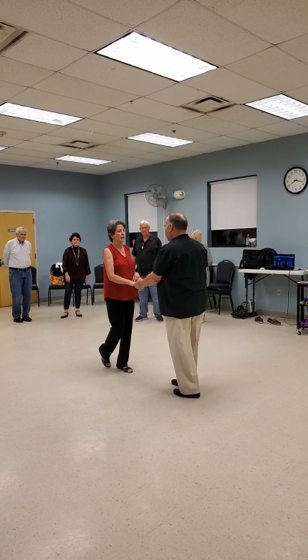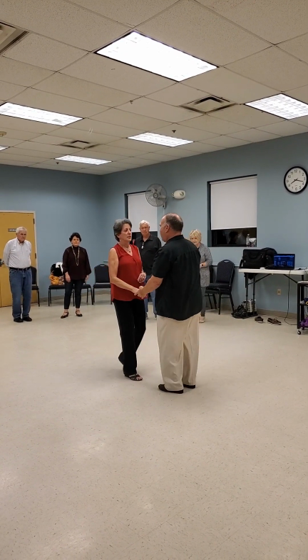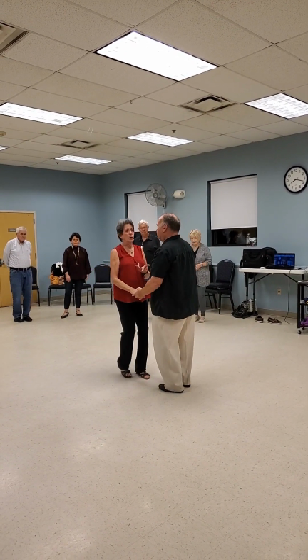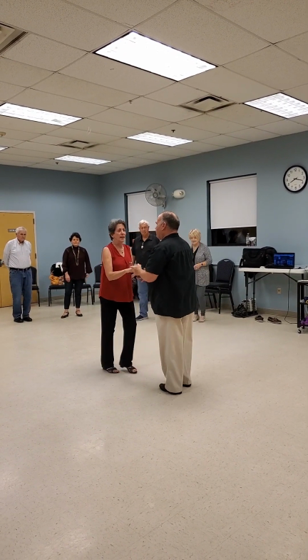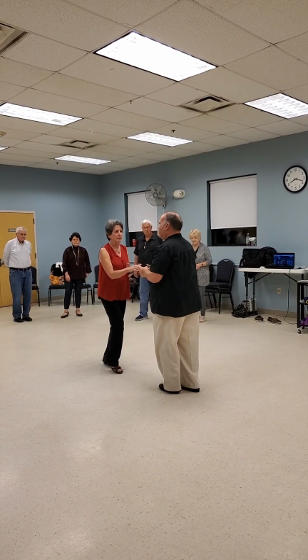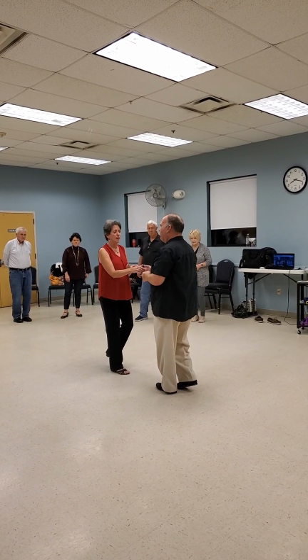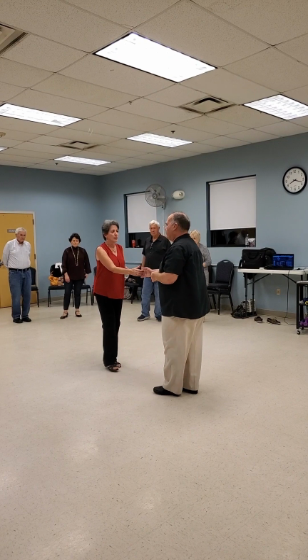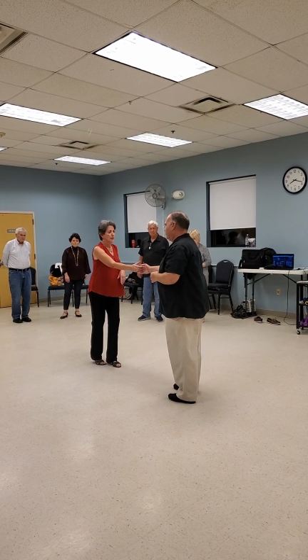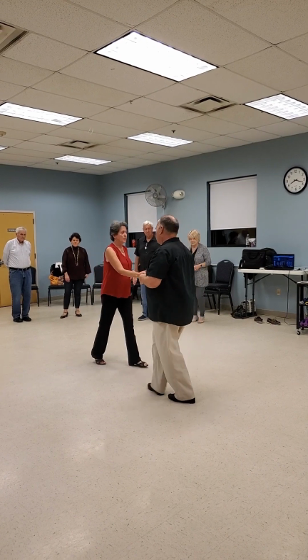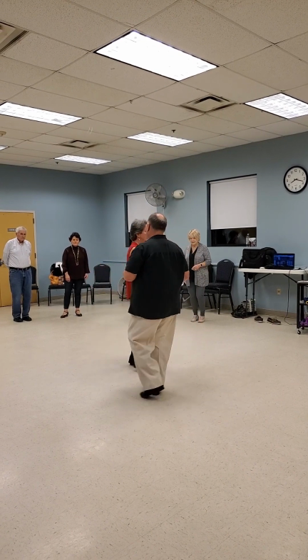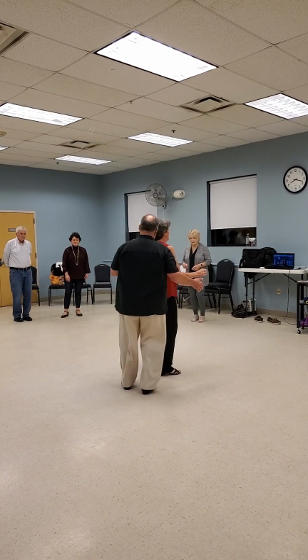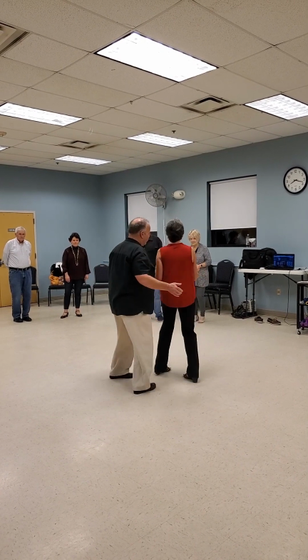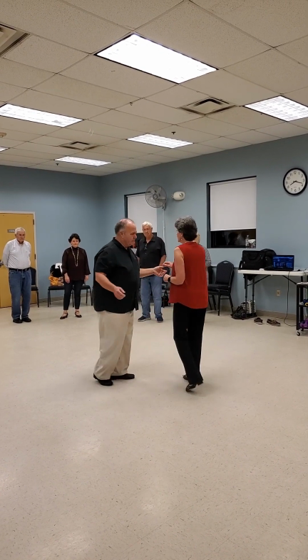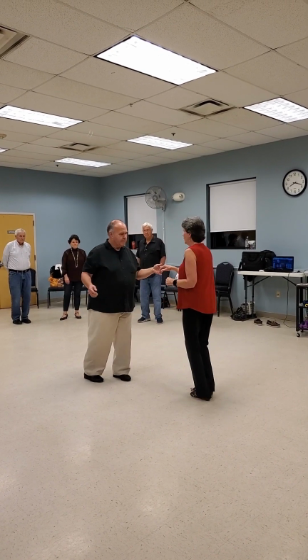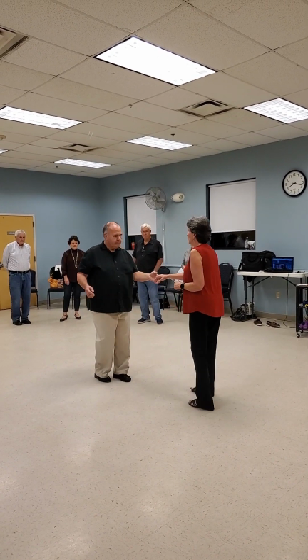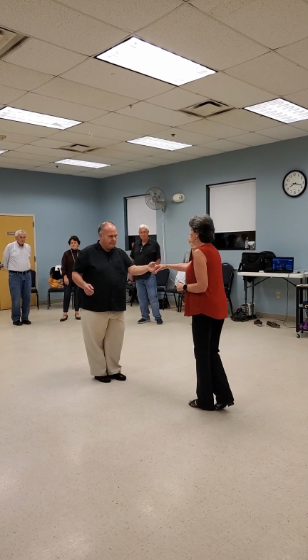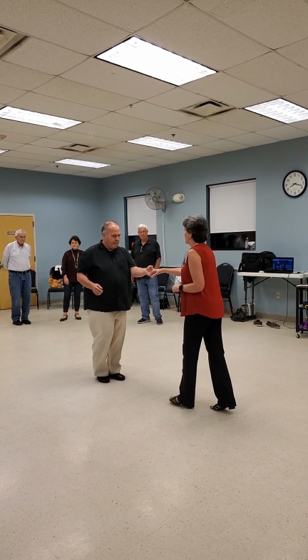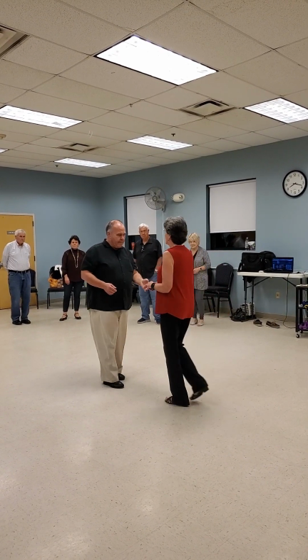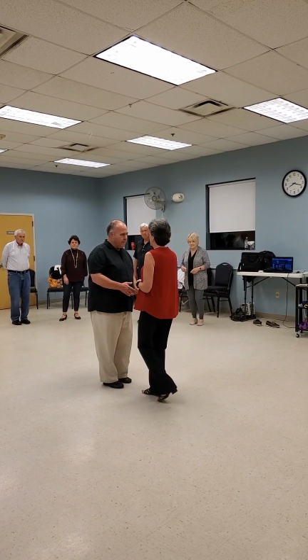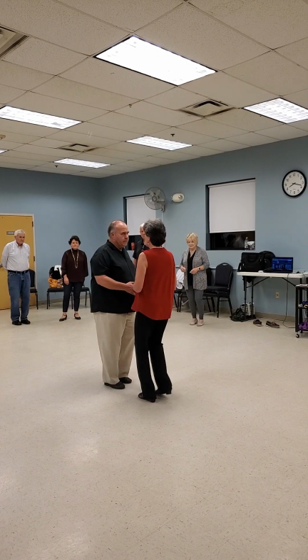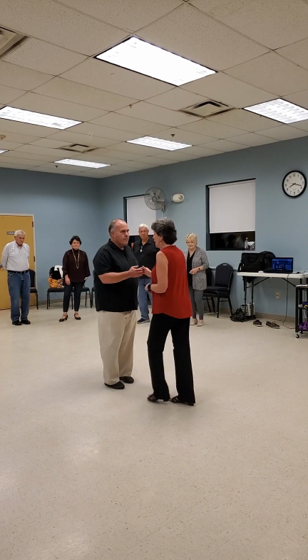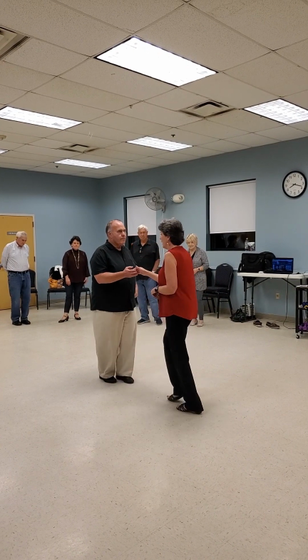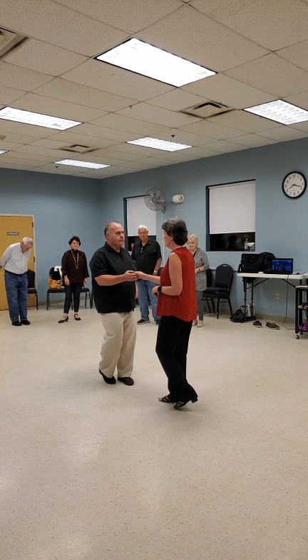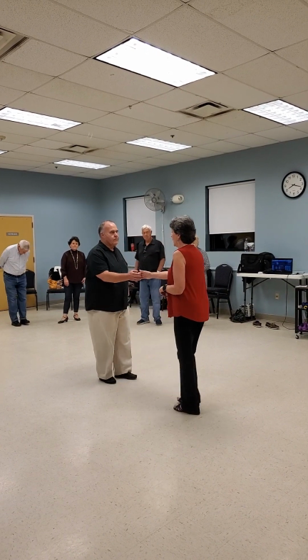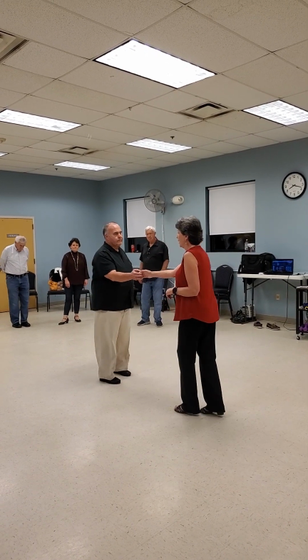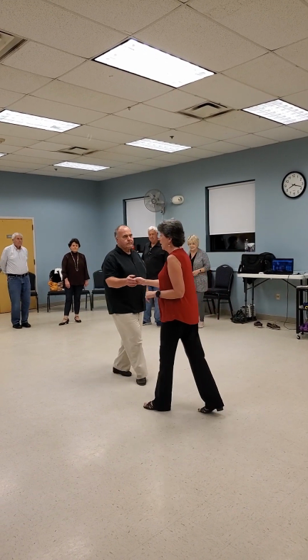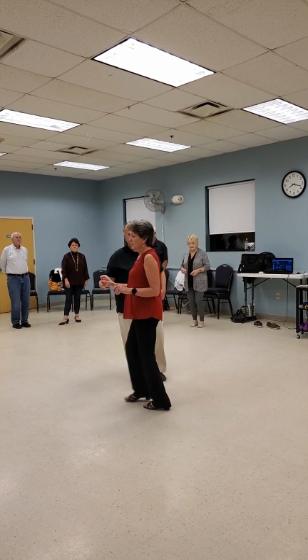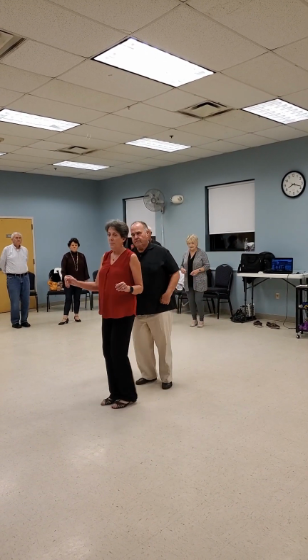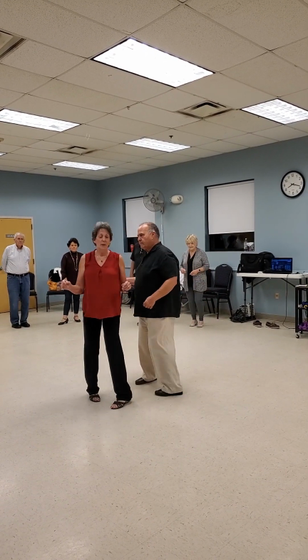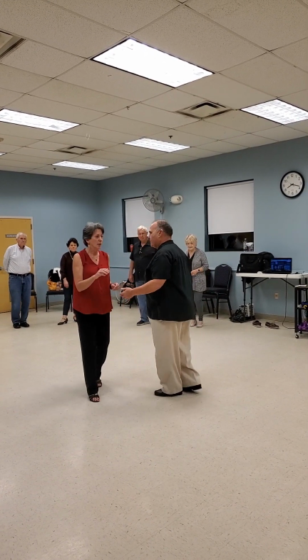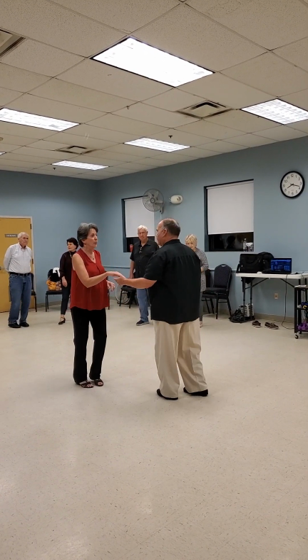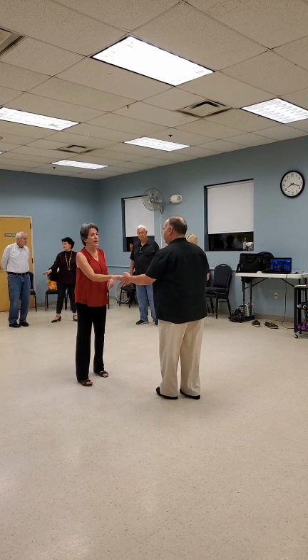Switch places. Now switch your hands. Triple, rock, control. Switch your hands again and let go. Triple, triple, we reconnect.